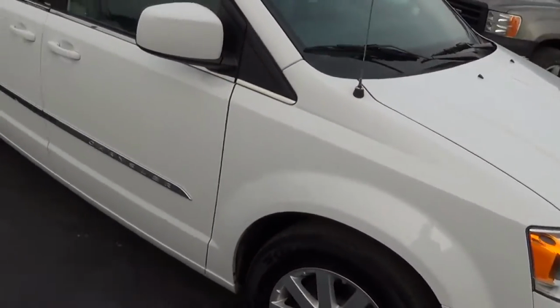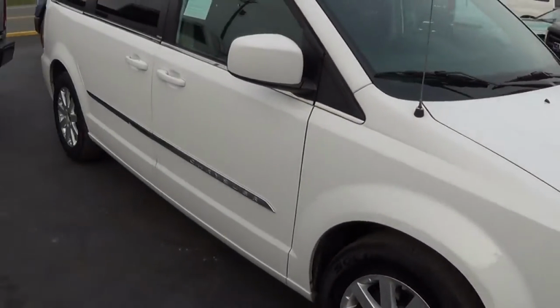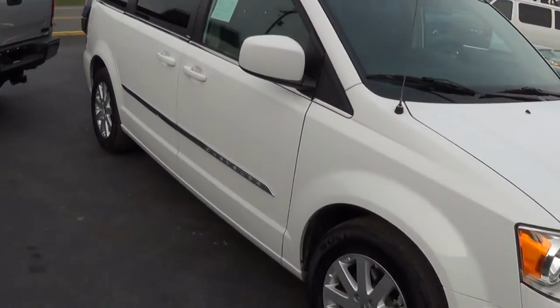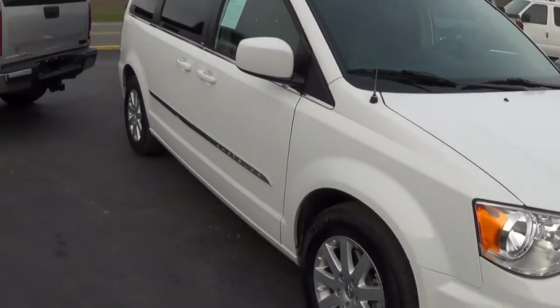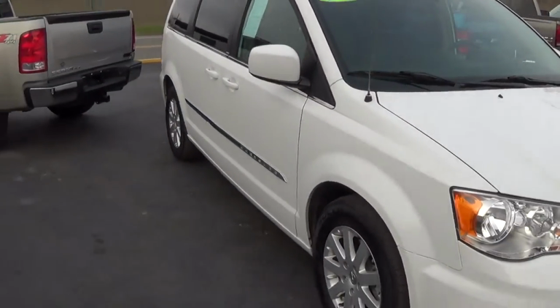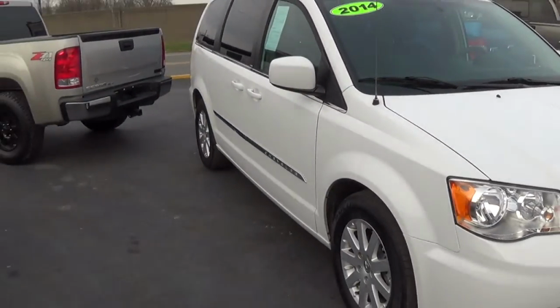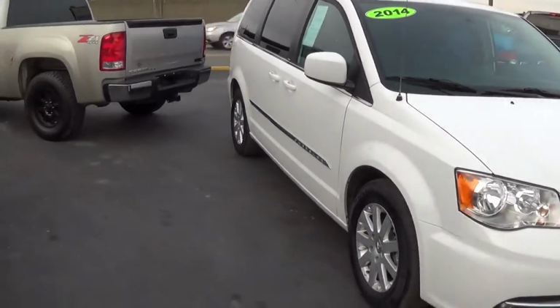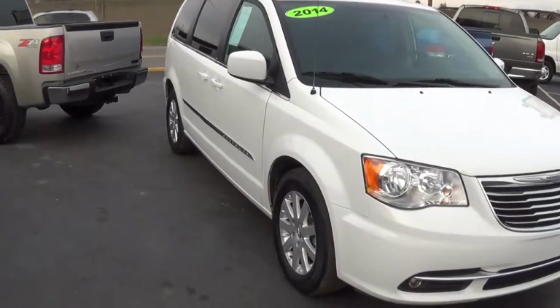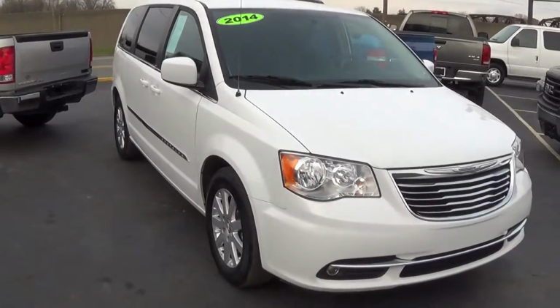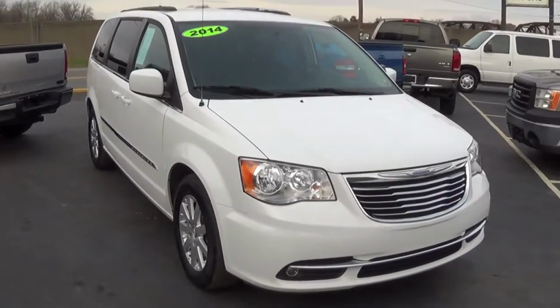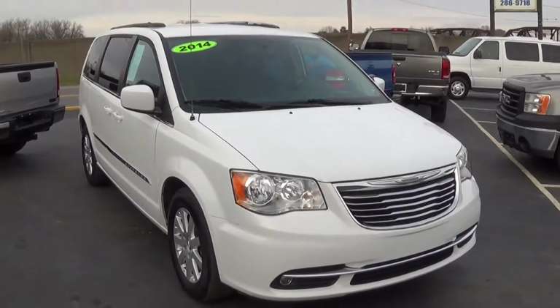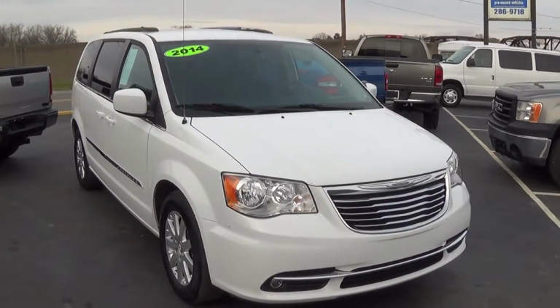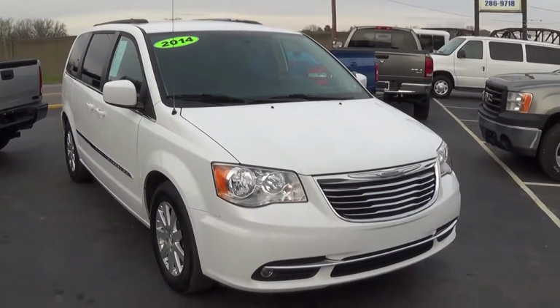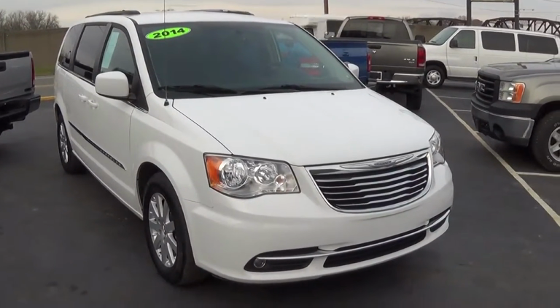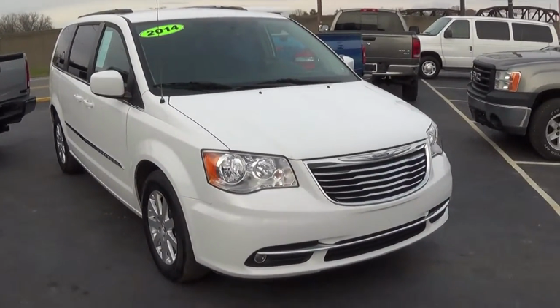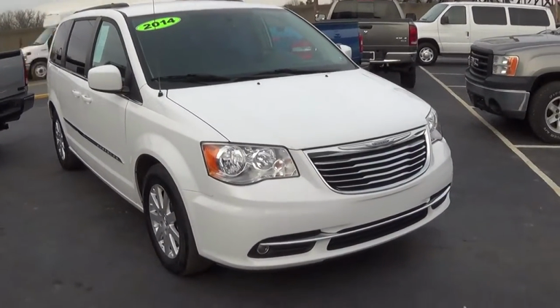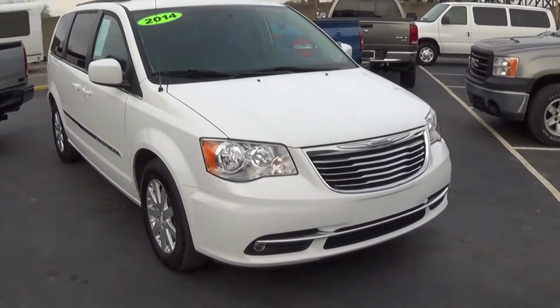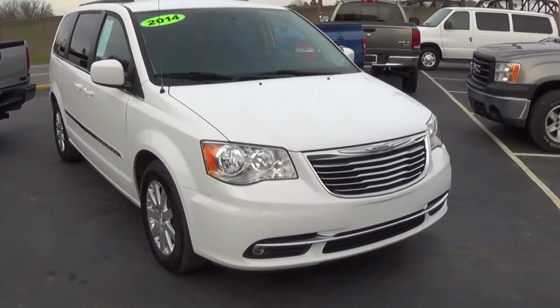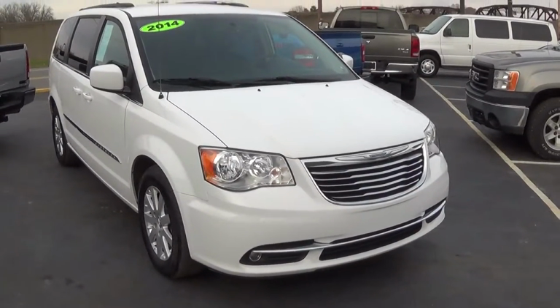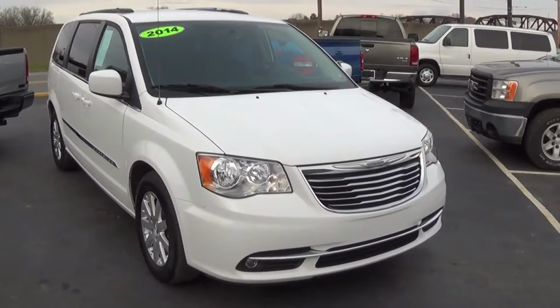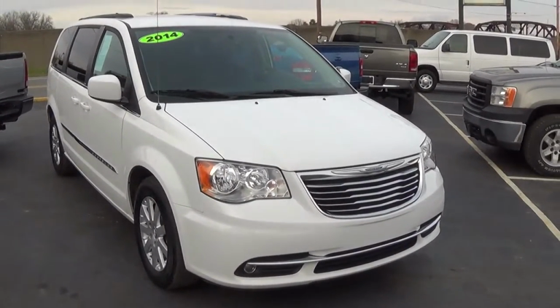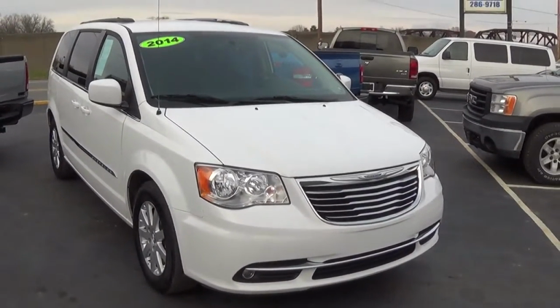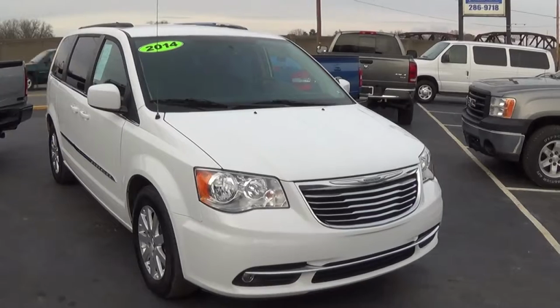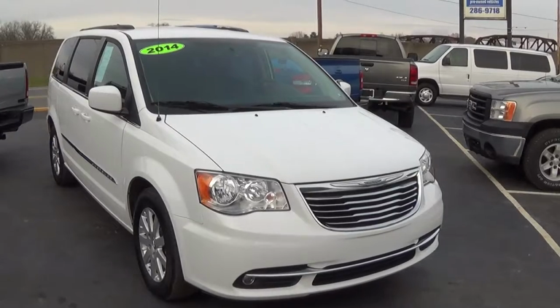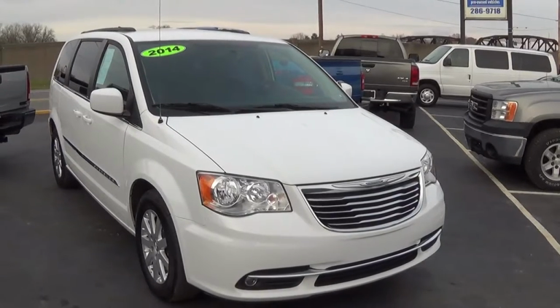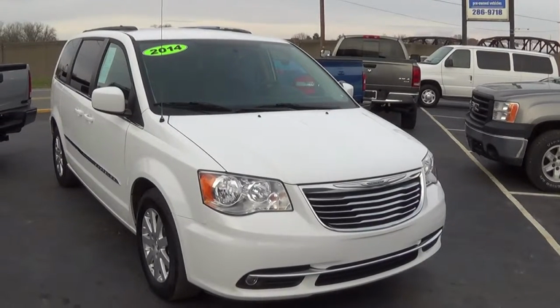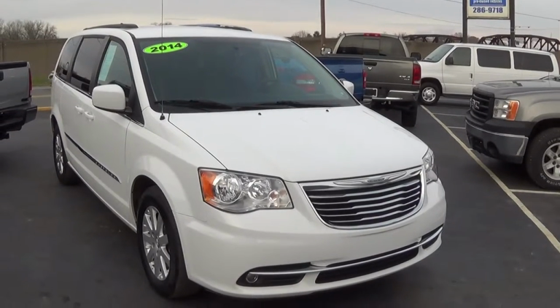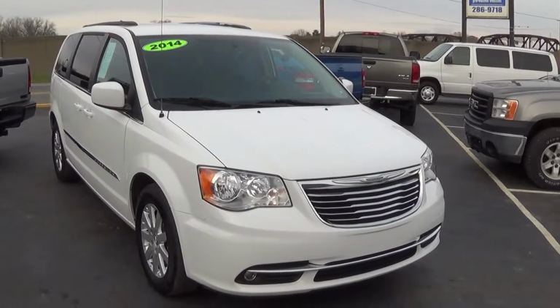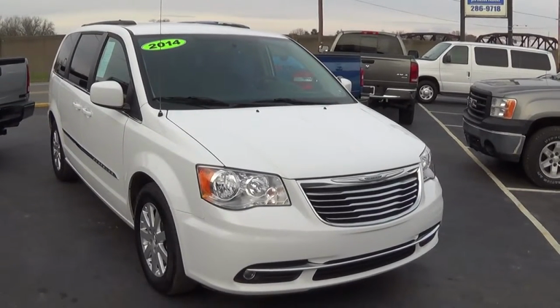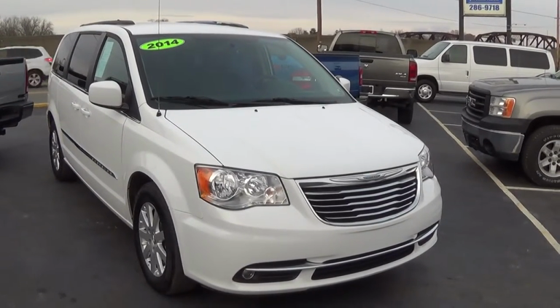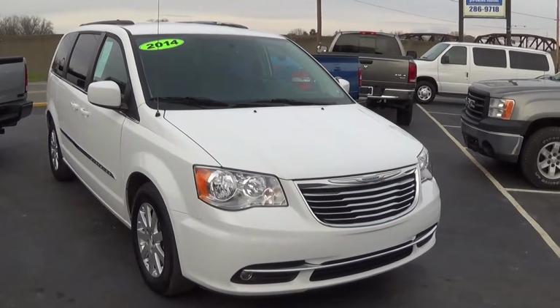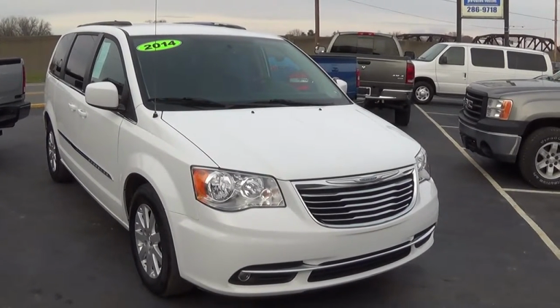Stop down to Front Street Motors or call us at 570-286-9718 and take a look at this 2014 Chrysler Town & Country.